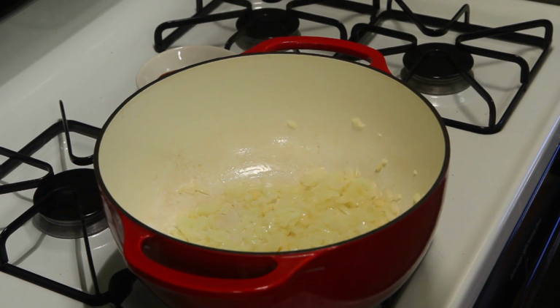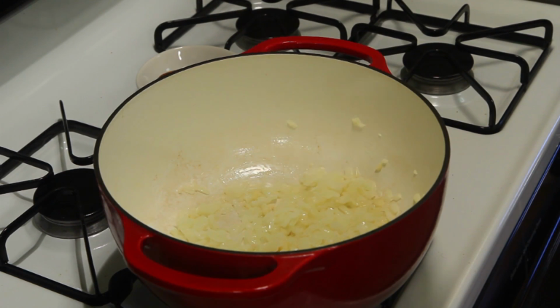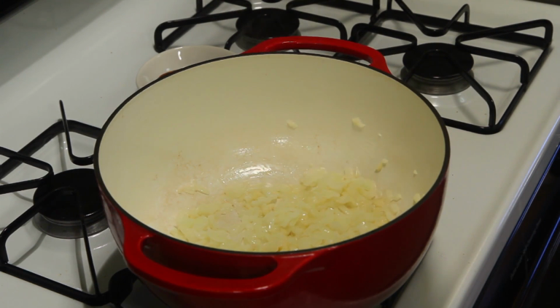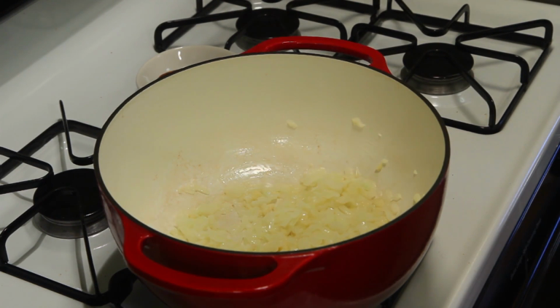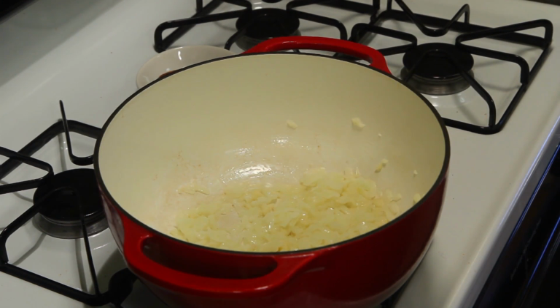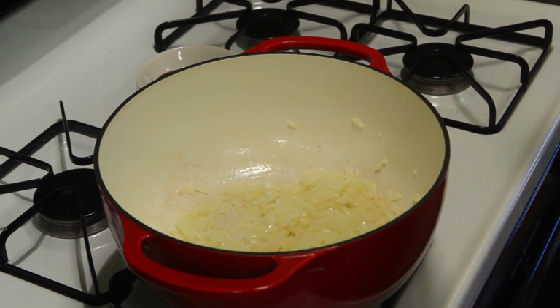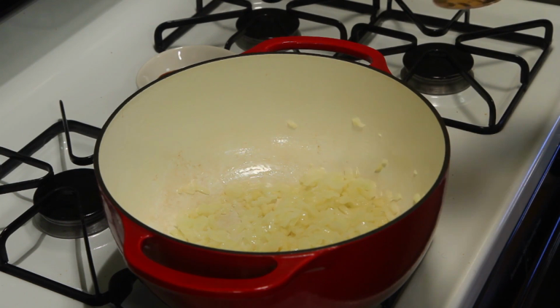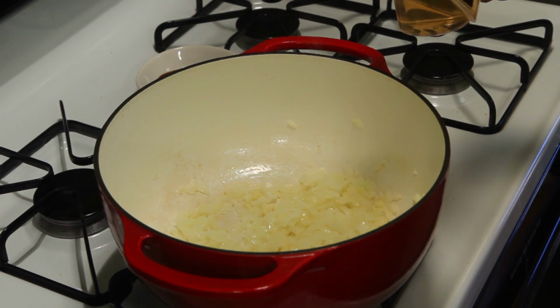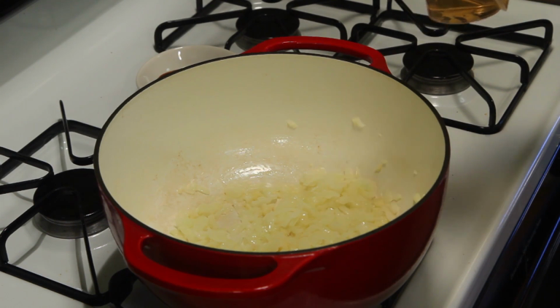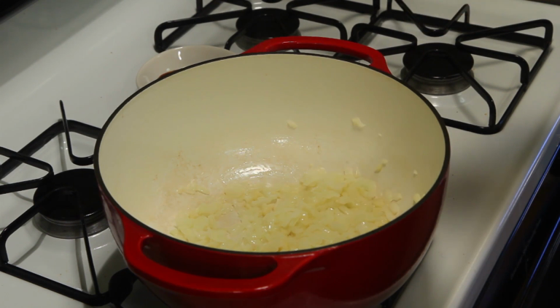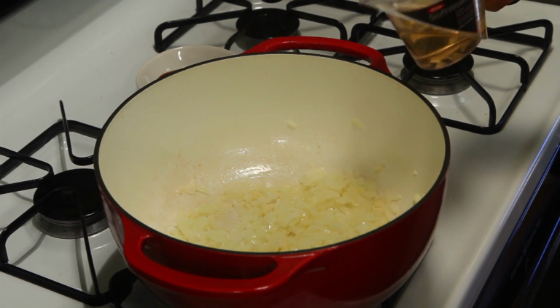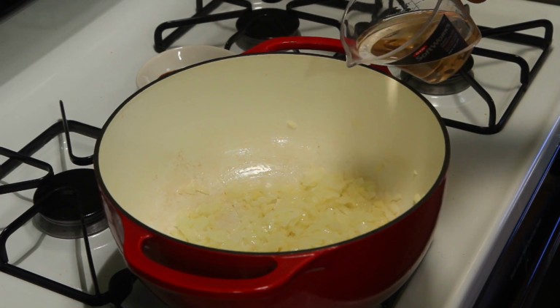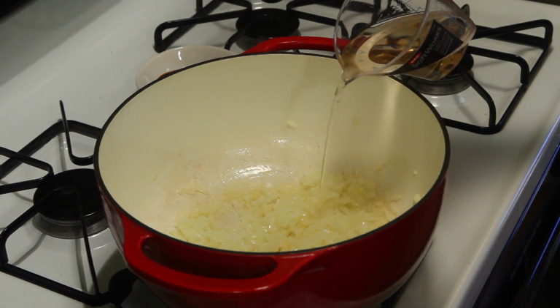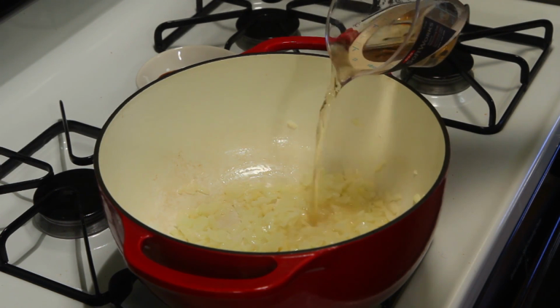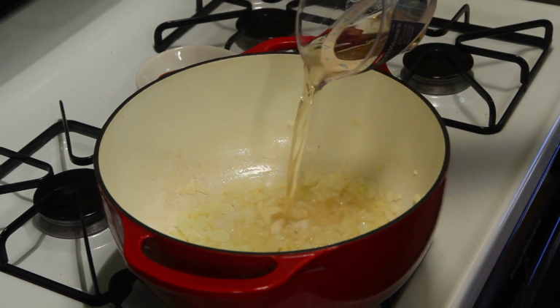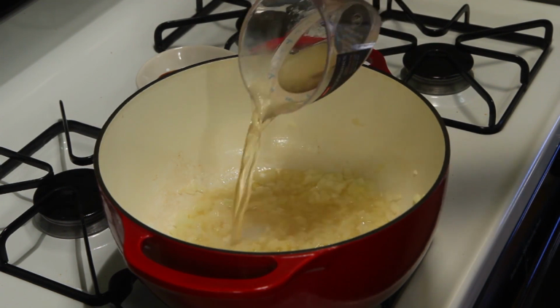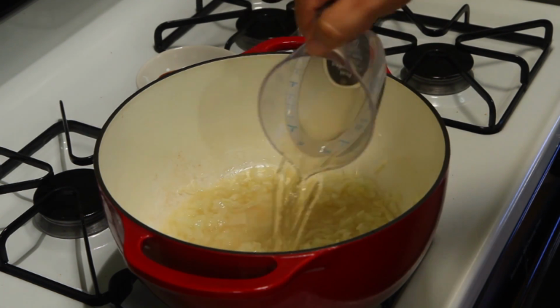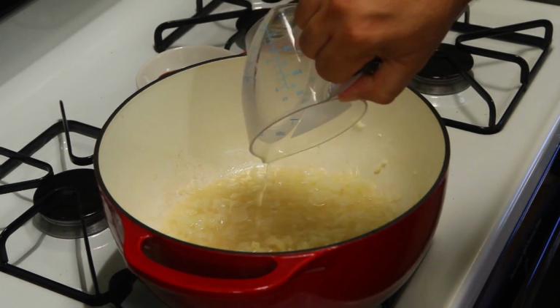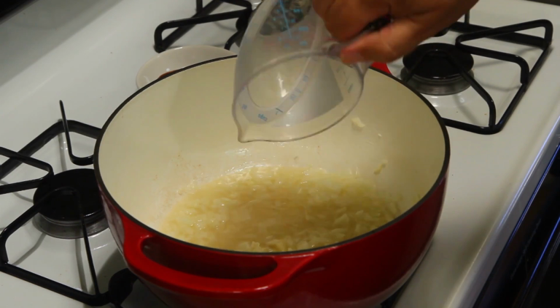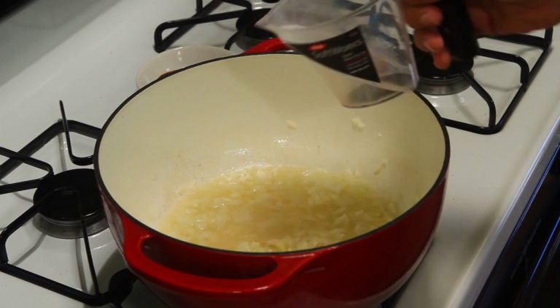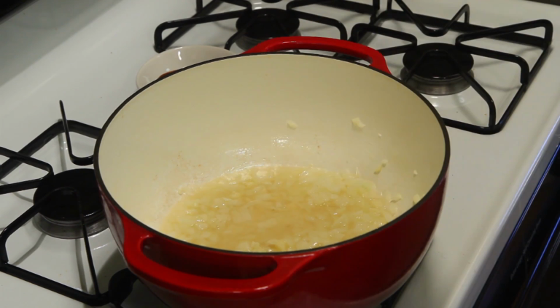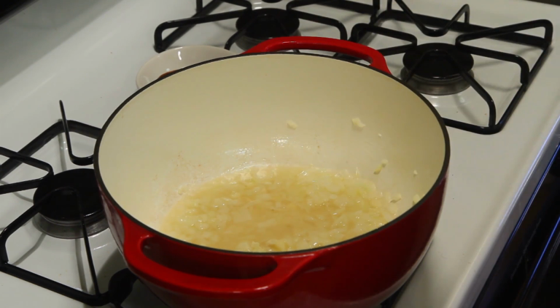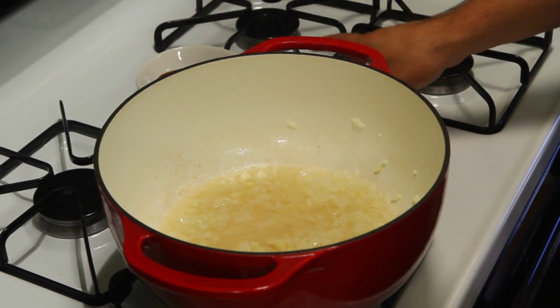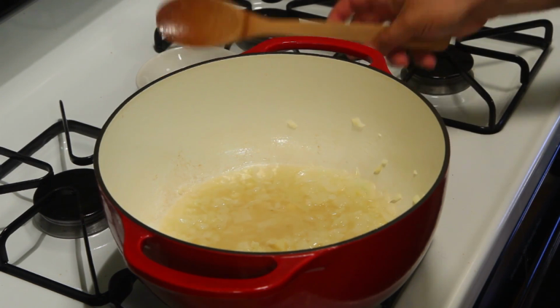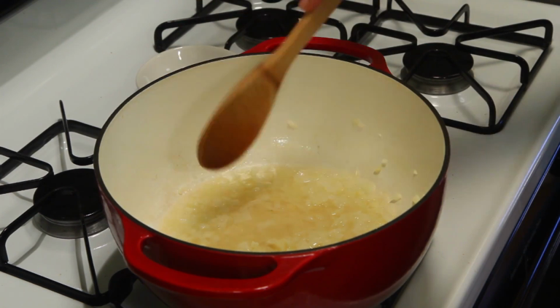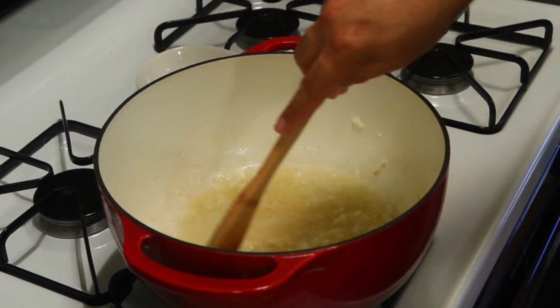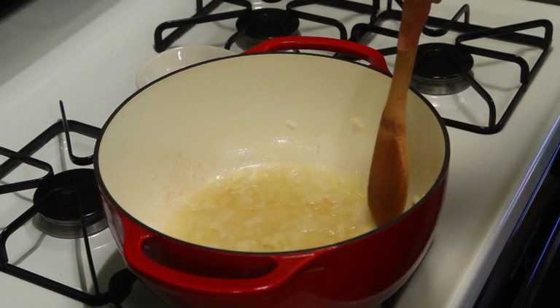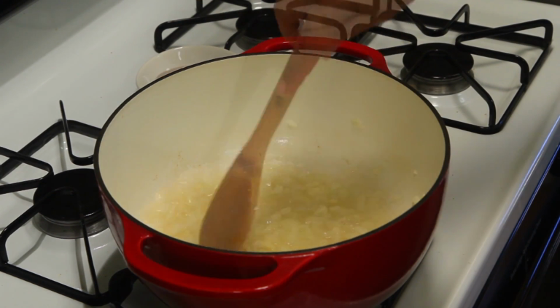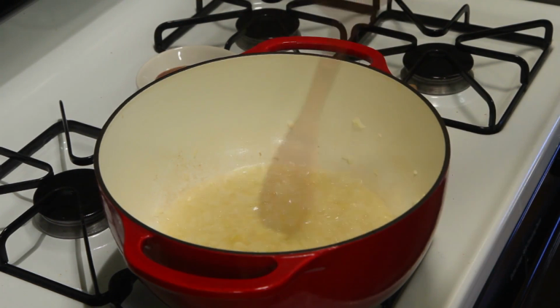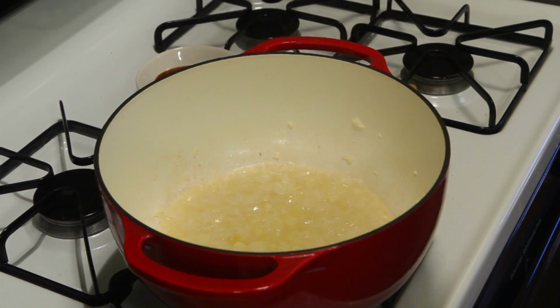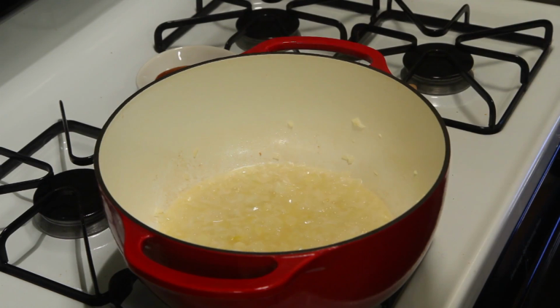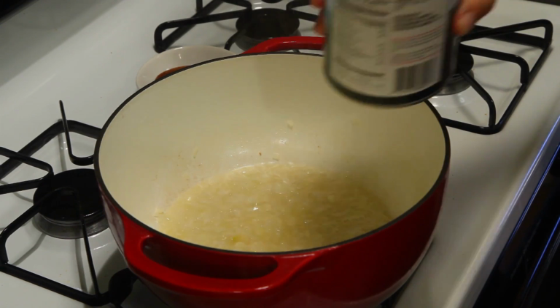Now that your onions are somewhat translucent, you're gonna pour the wine in and cook that down for about a minute — most of the liquid will evaporate. Now you're gonna want to put in your crushed tomatoes.